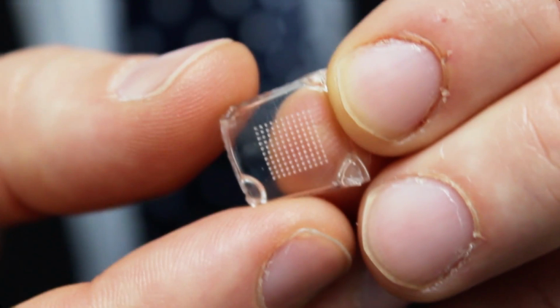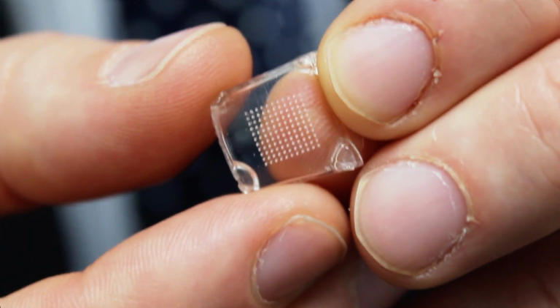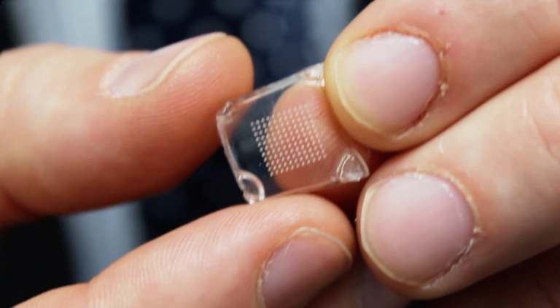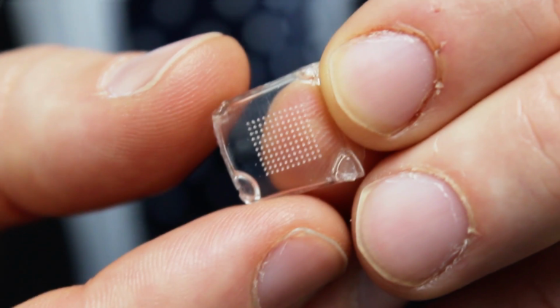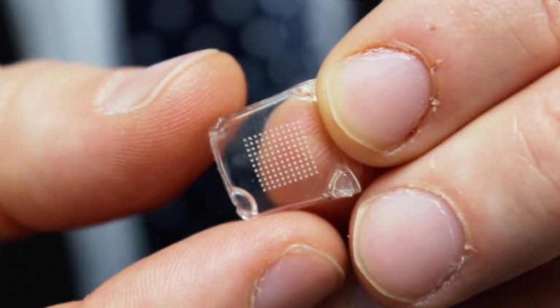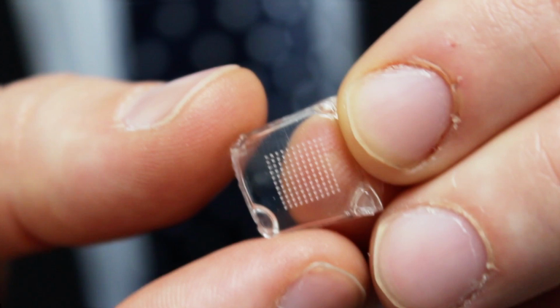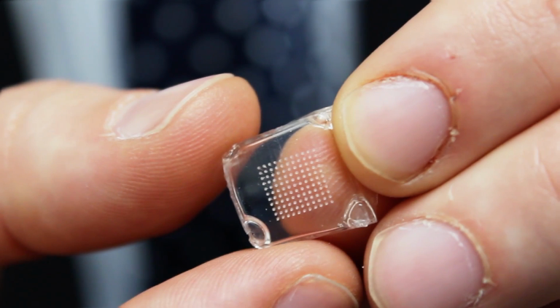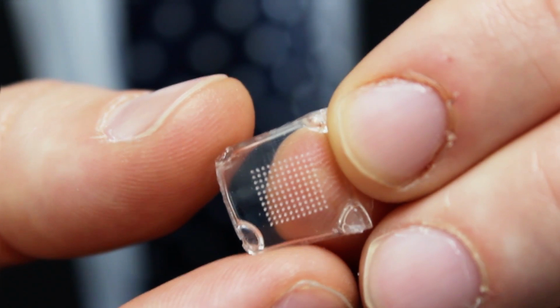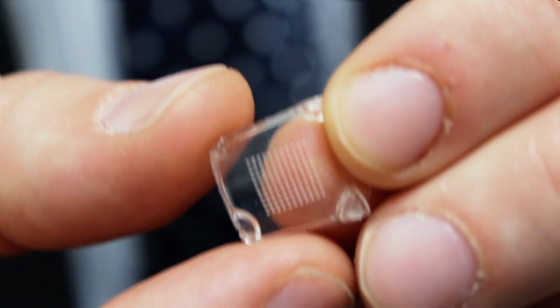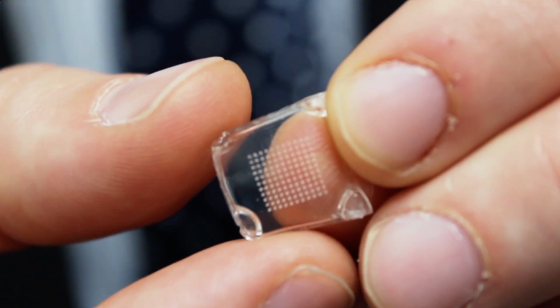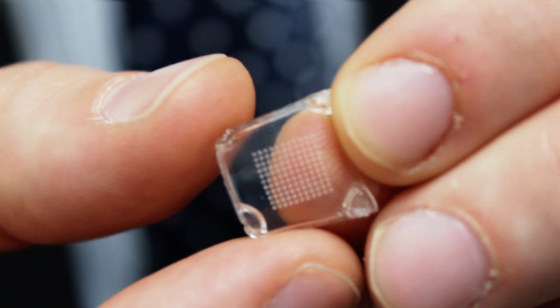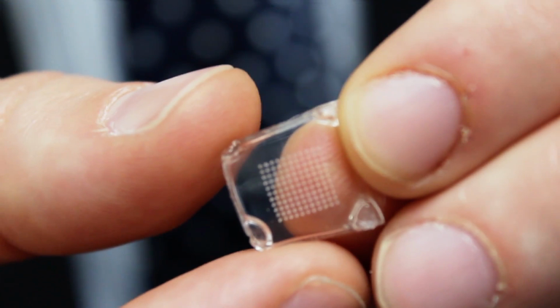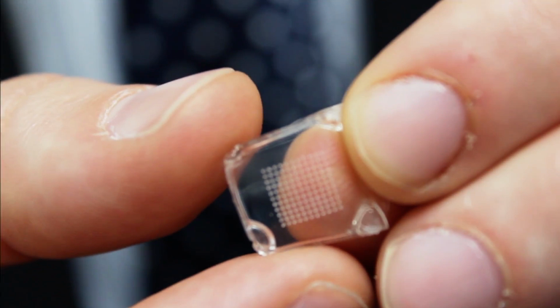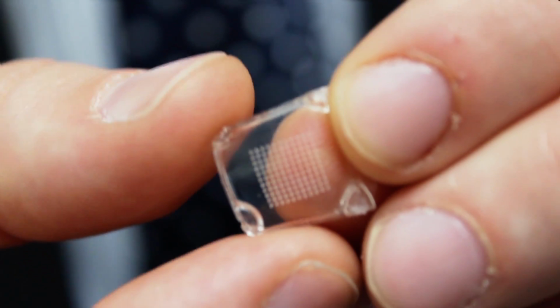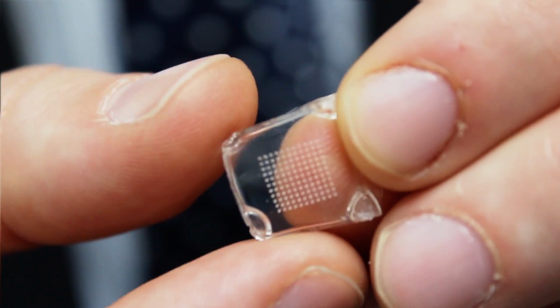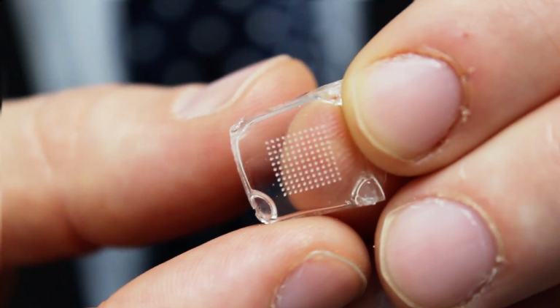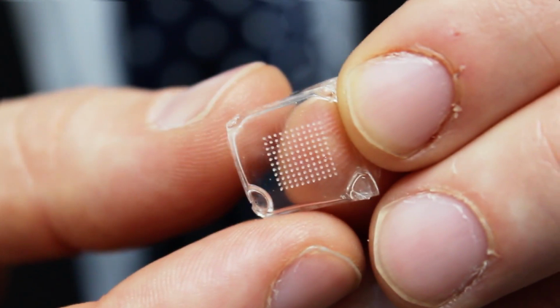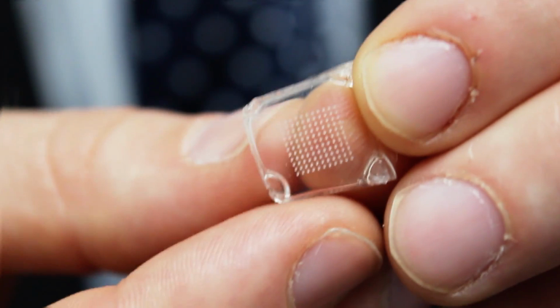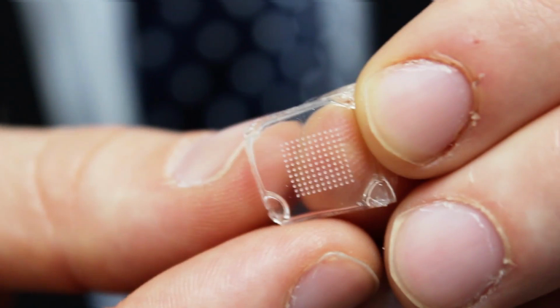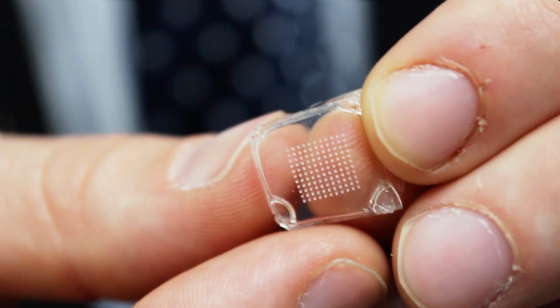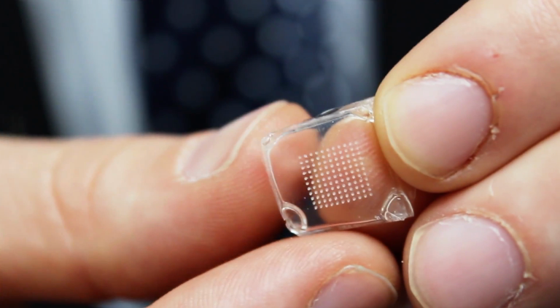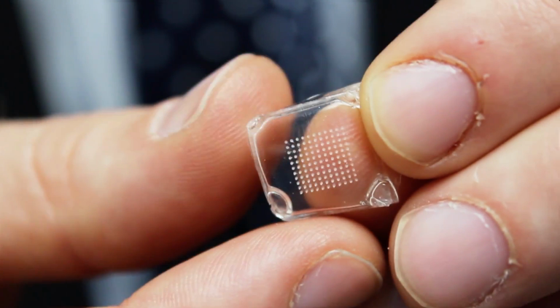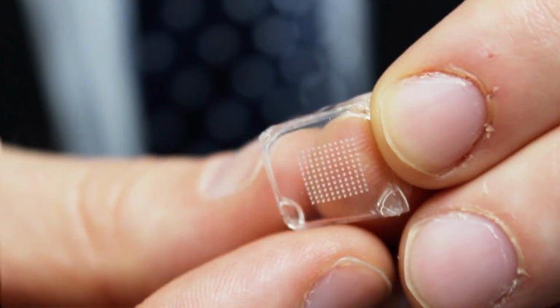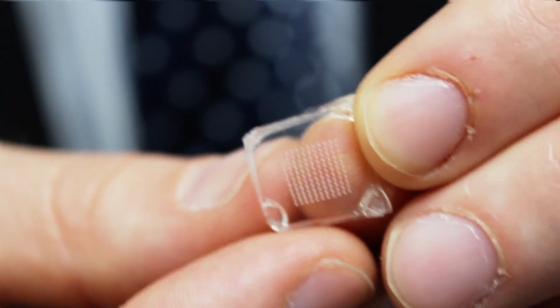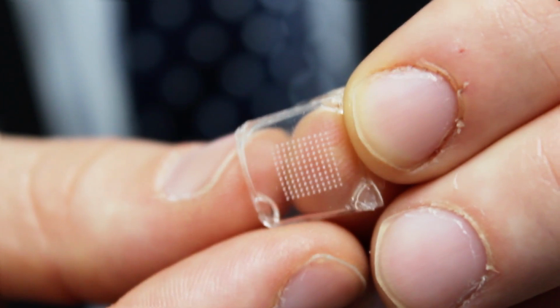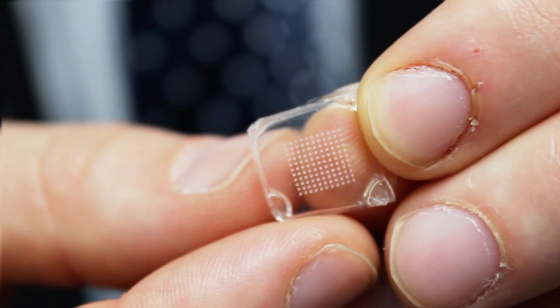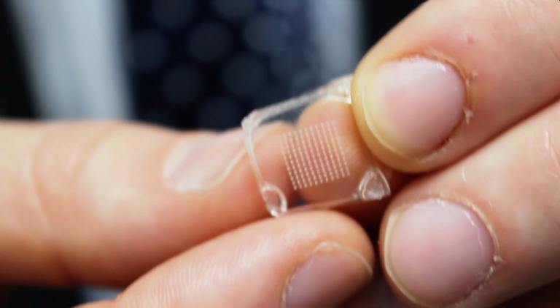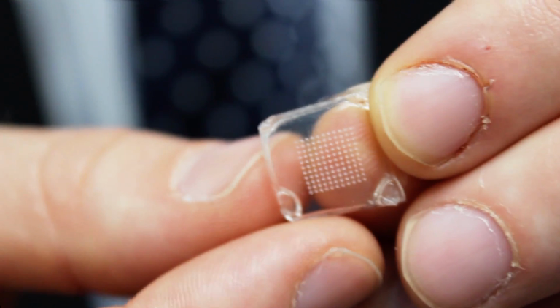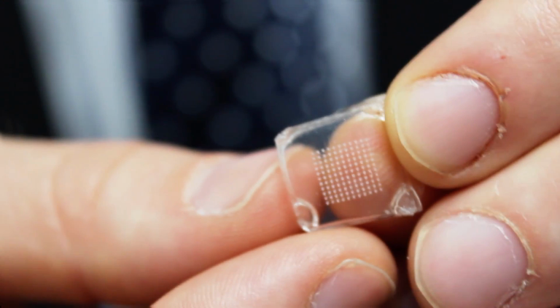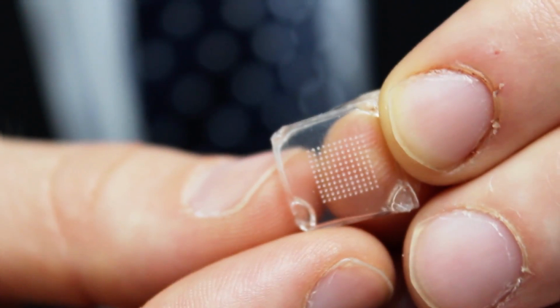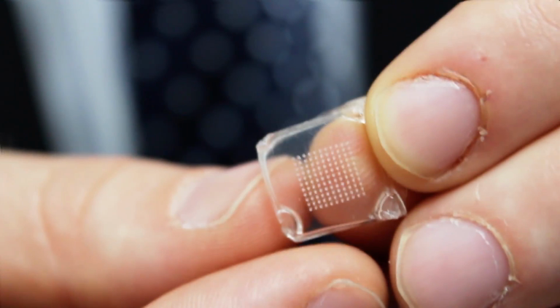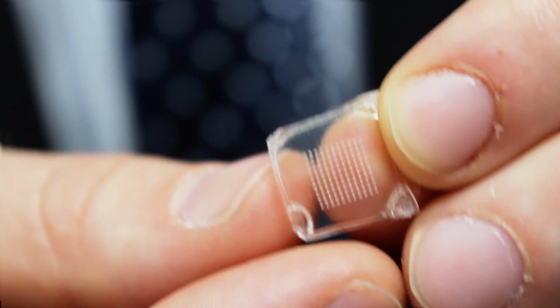If we insert these into a person's skin, it feels like a cat's tongue, or a little piece of velcro, or an emery board. There's no pain and no bleeding.